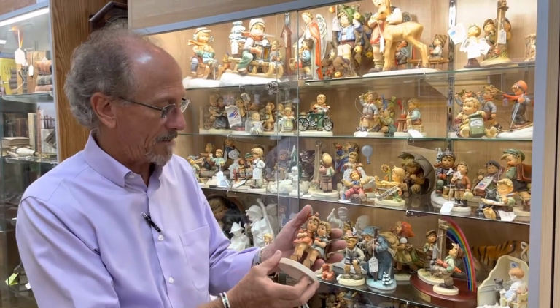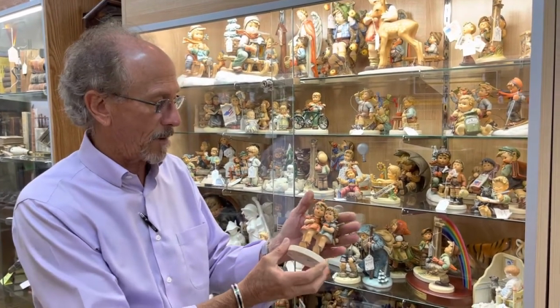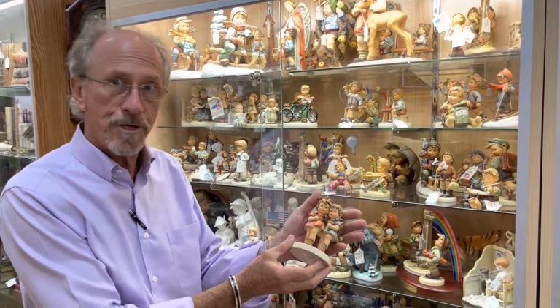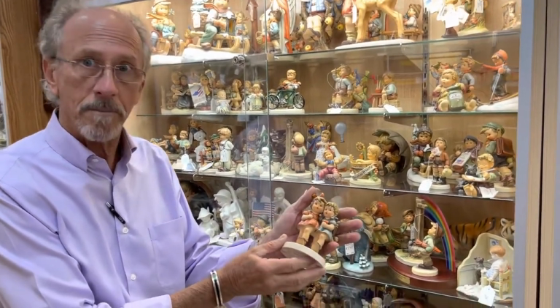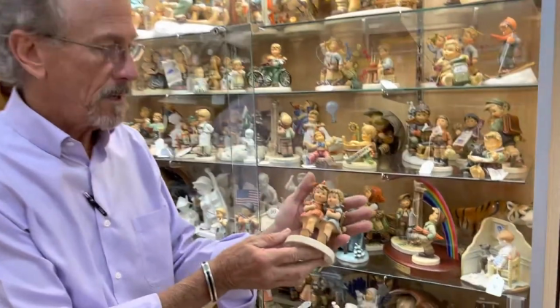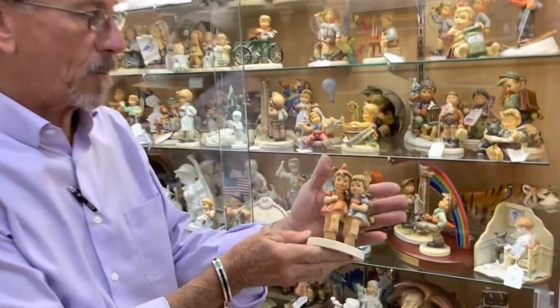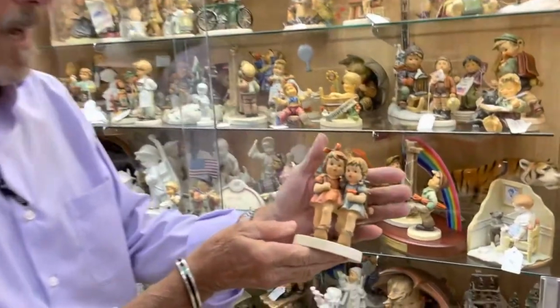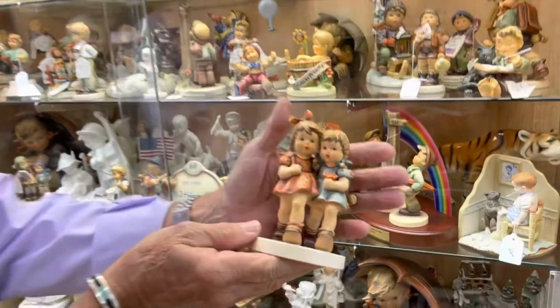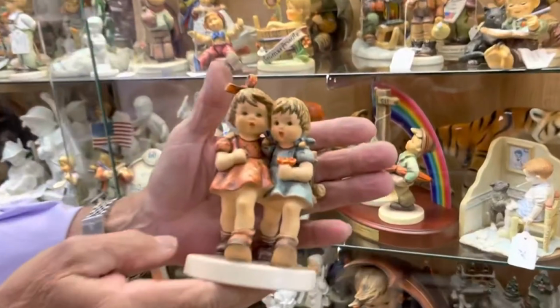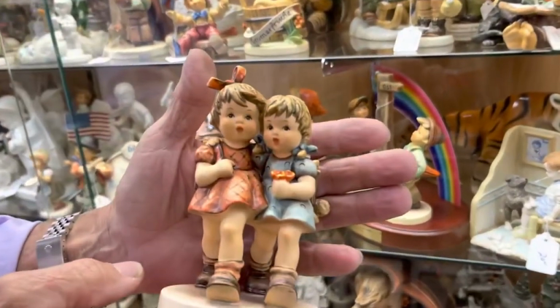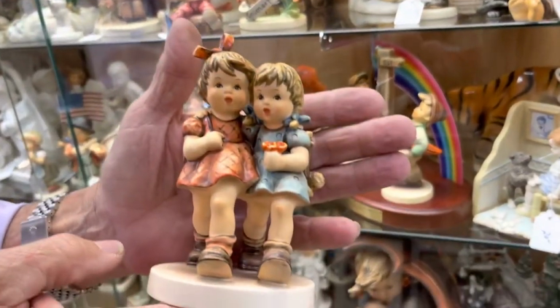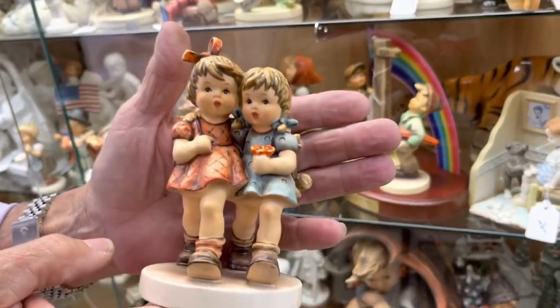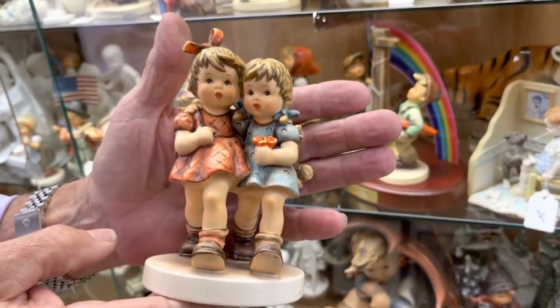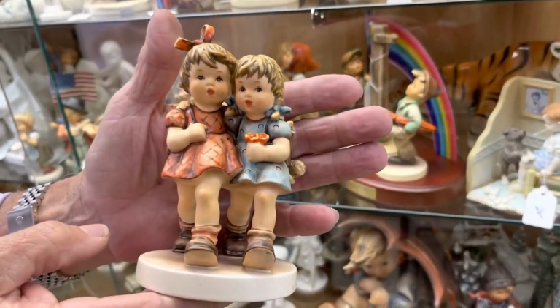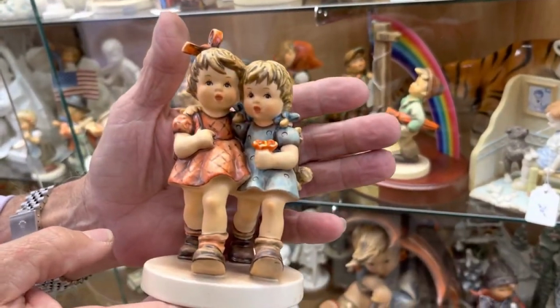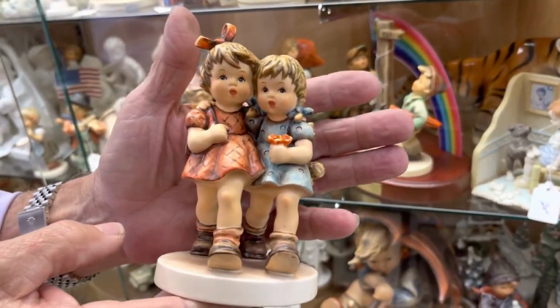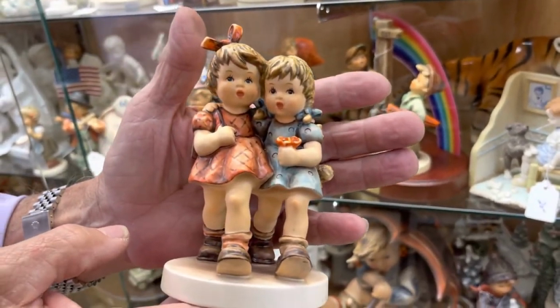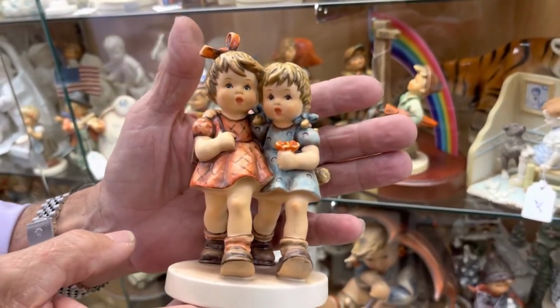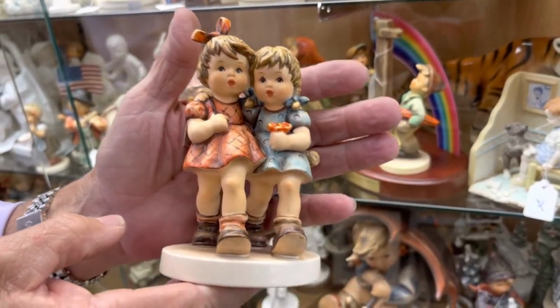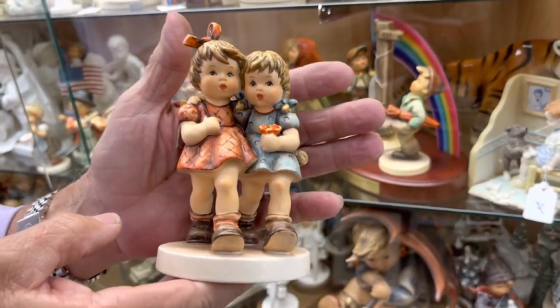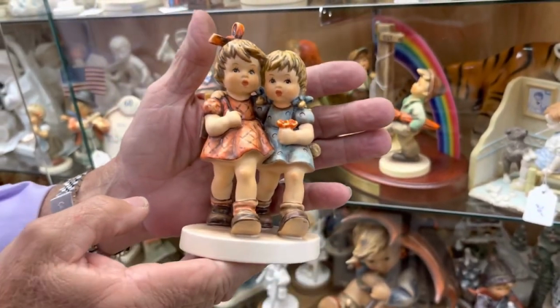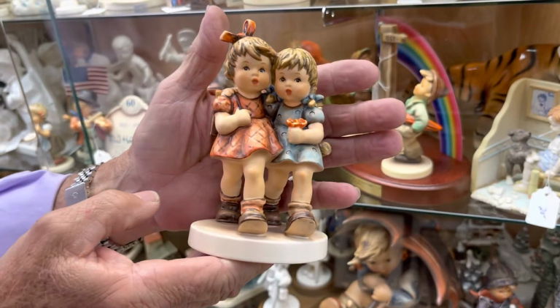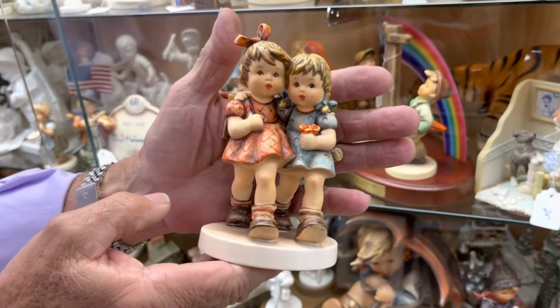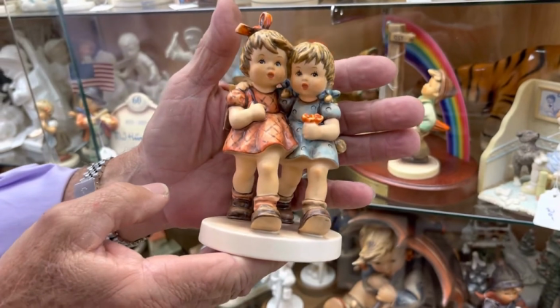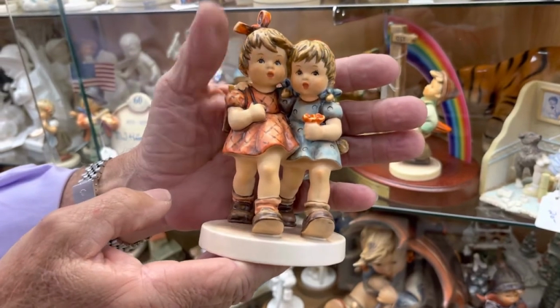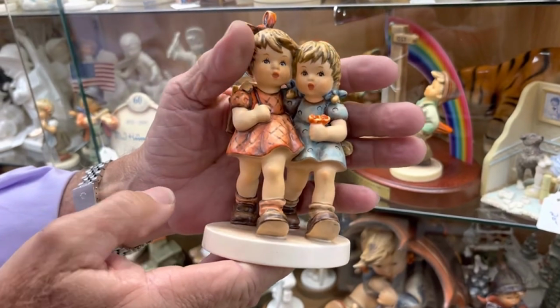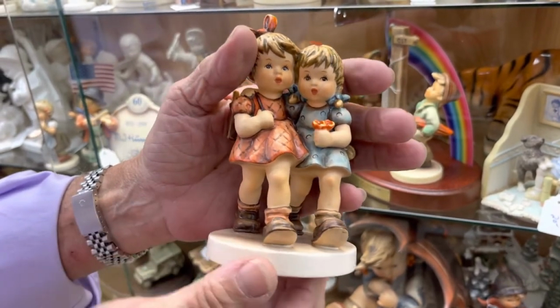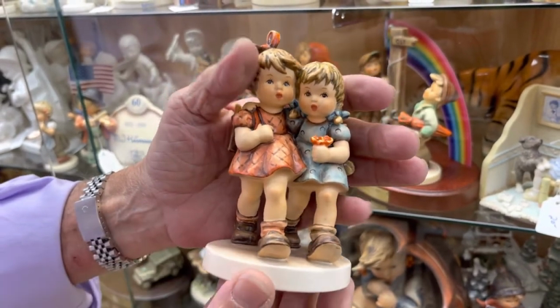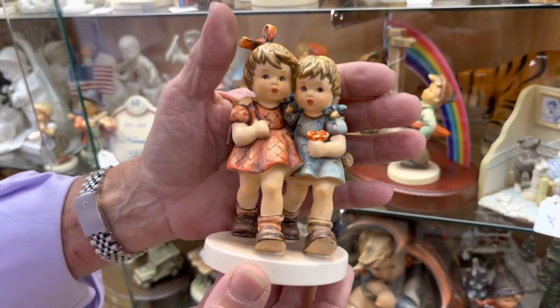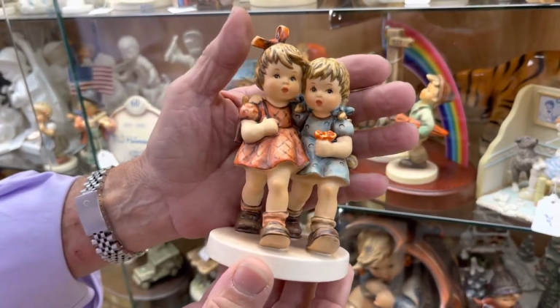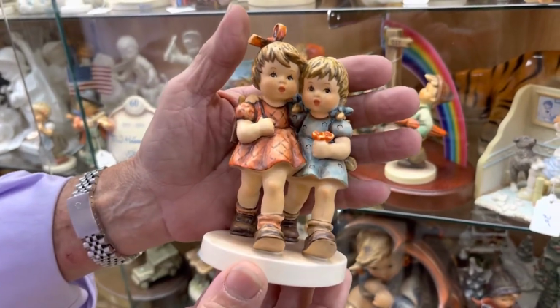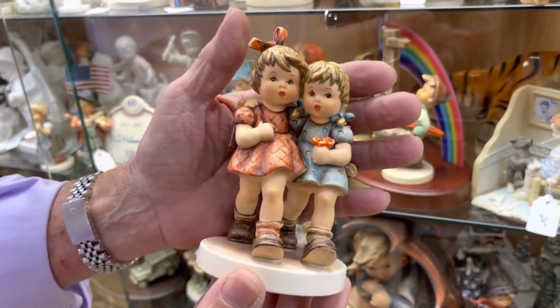One of the gems that we got was this early sample. It was sculpted in '92. It's 731 Best Friends.